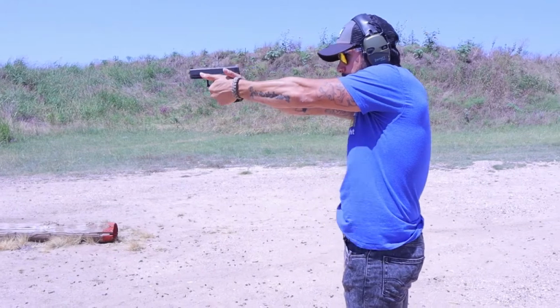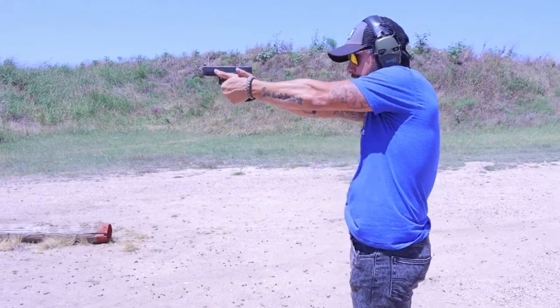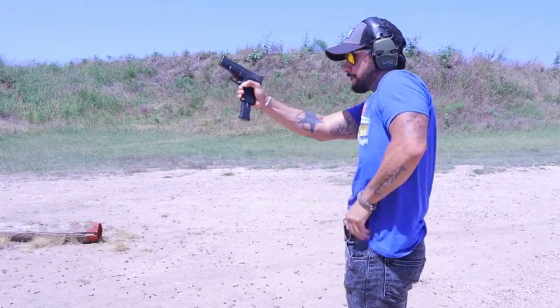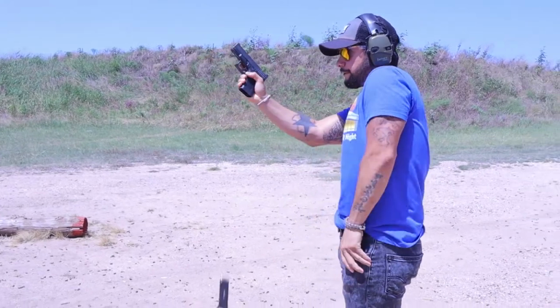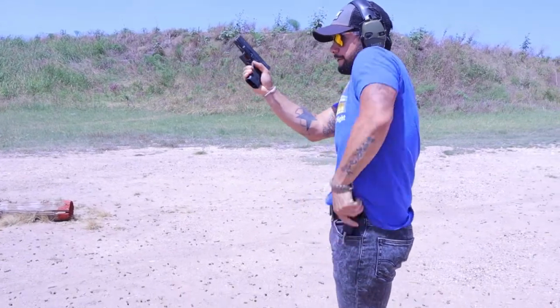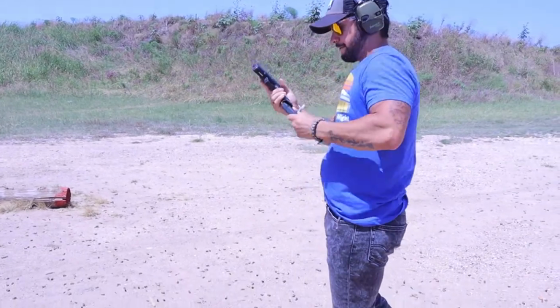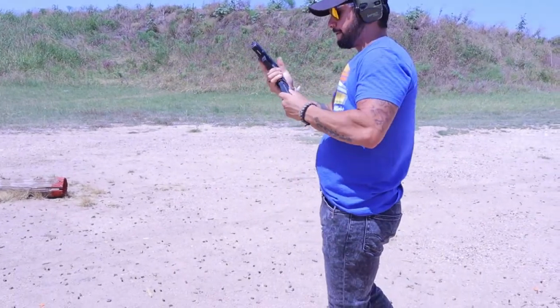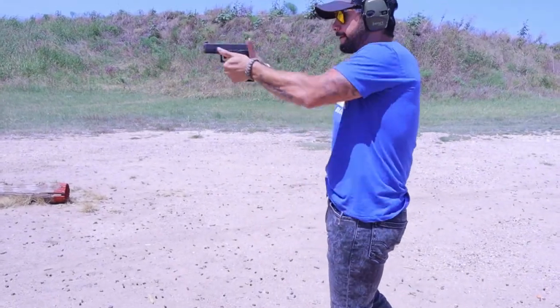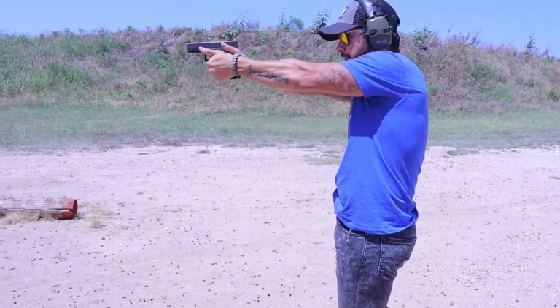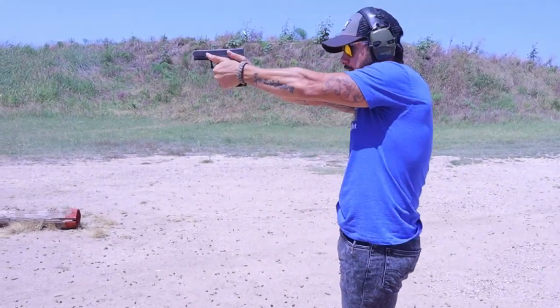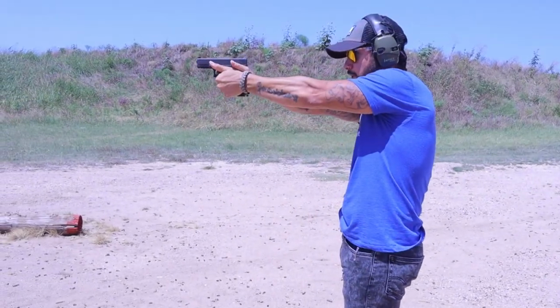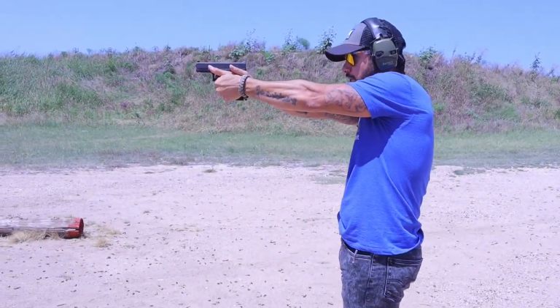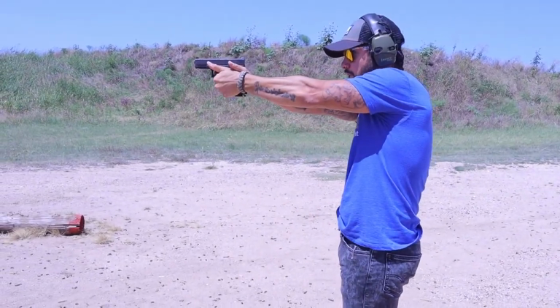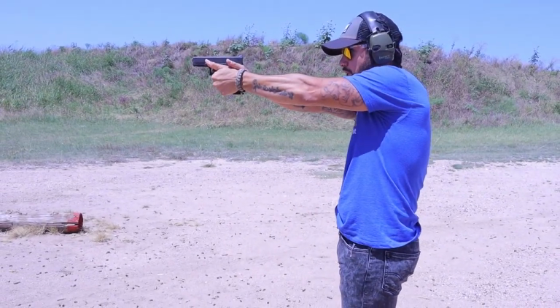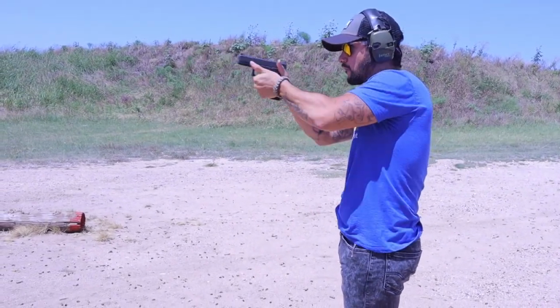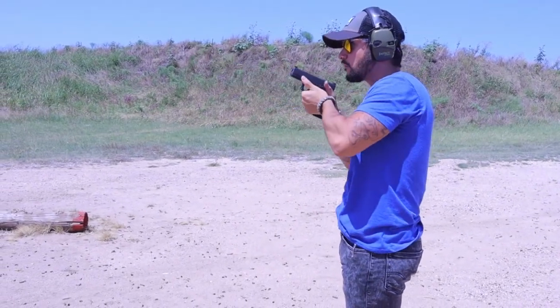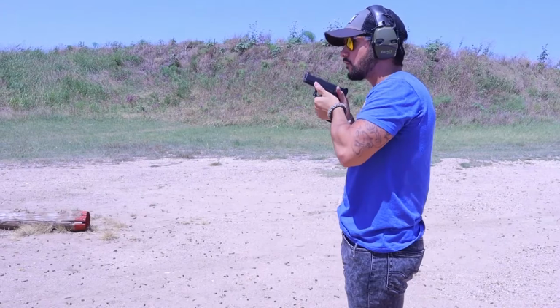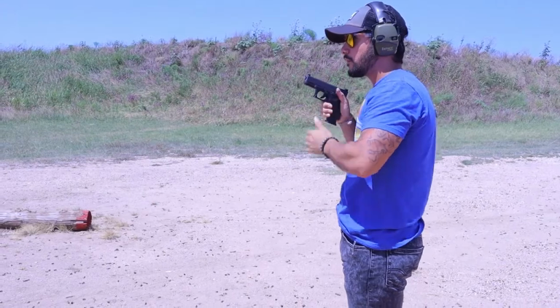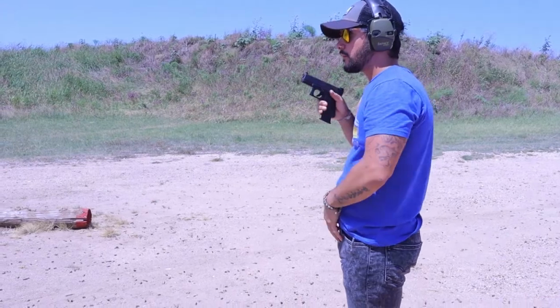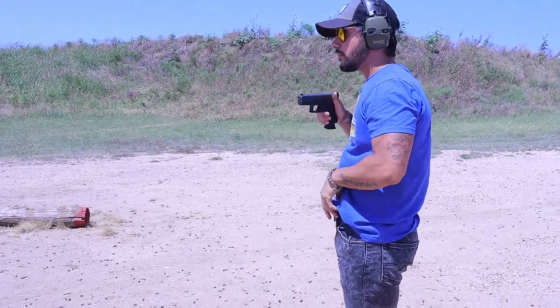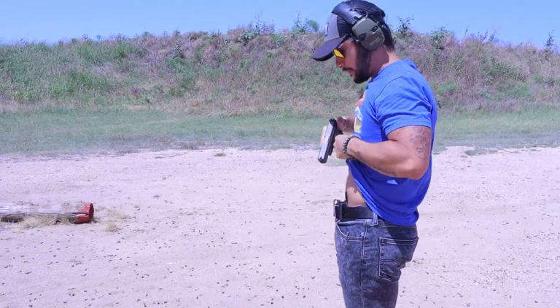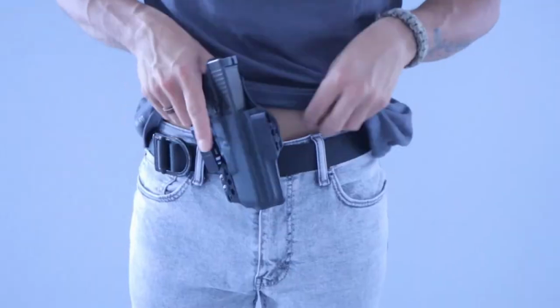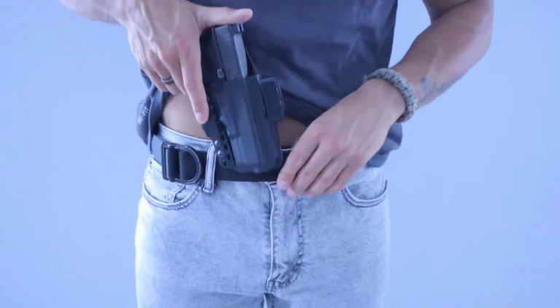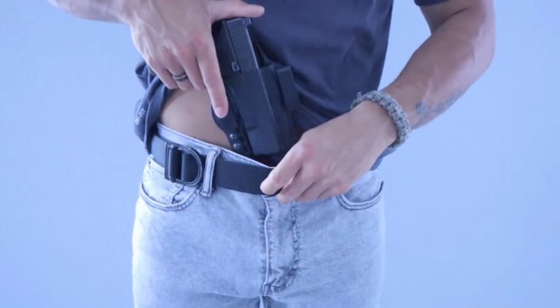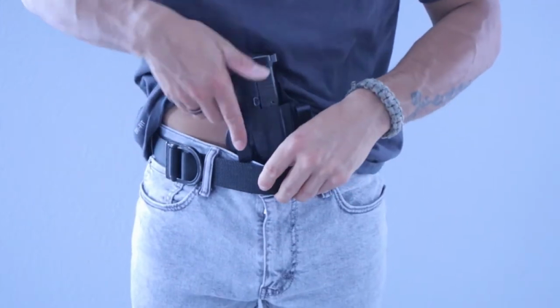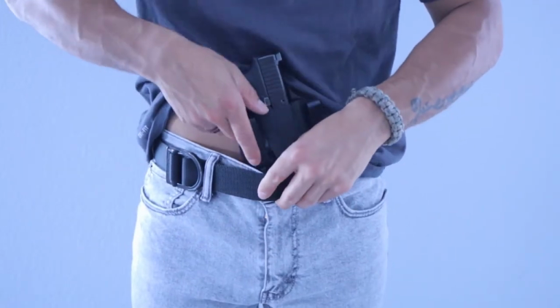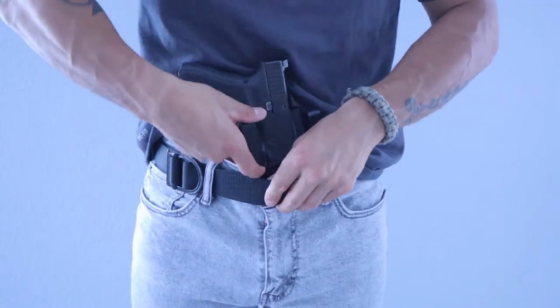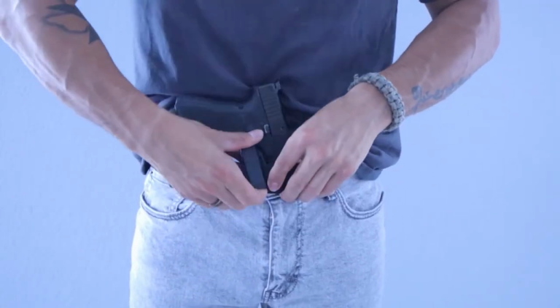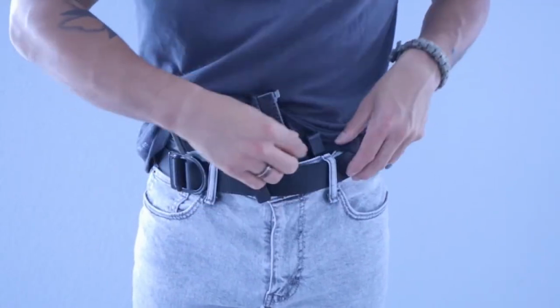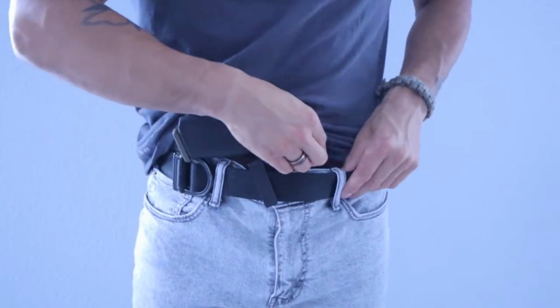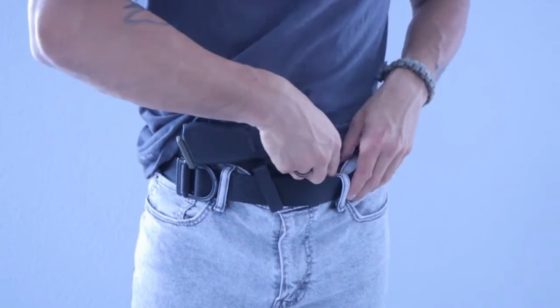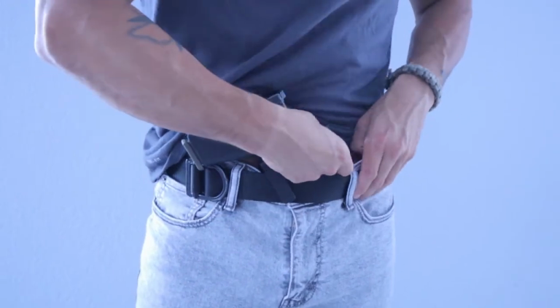I actually timed myself doing this one morning, so don't come at me. This also frees up time, so now you get to enjoy your morning rides to Starbucks instead of driving with both of your knees while putting your socks on at the same time.